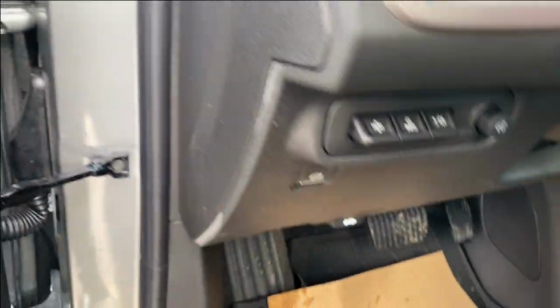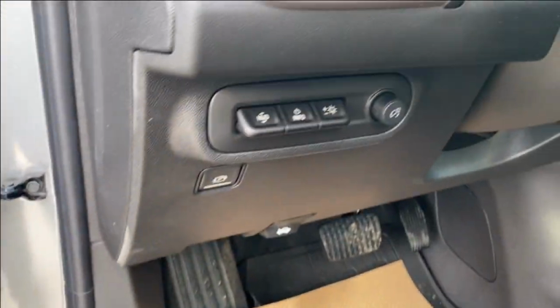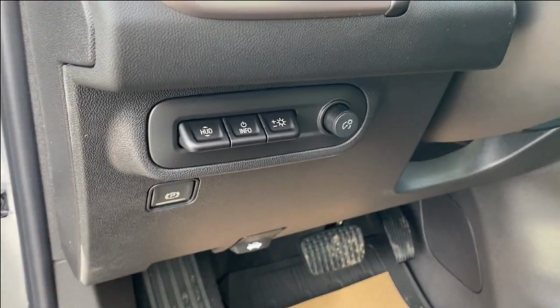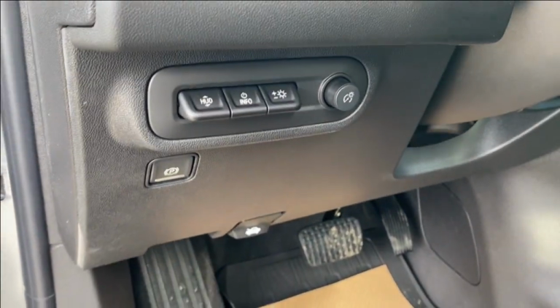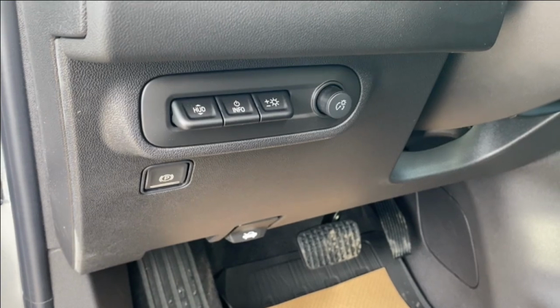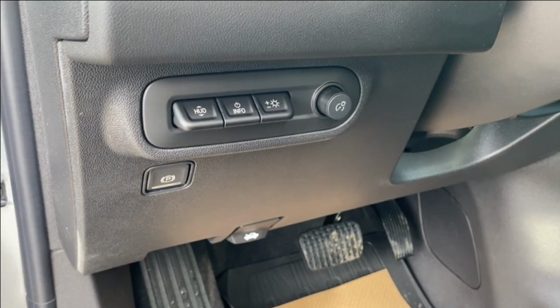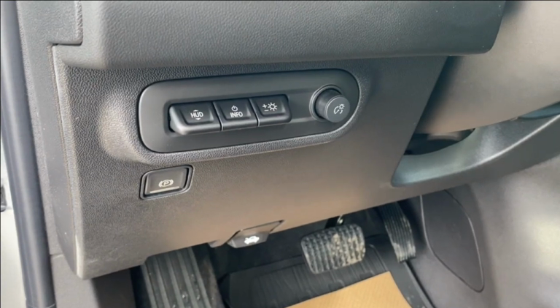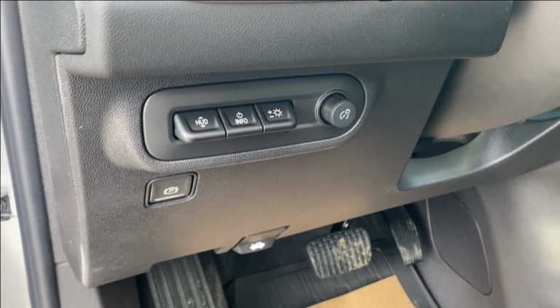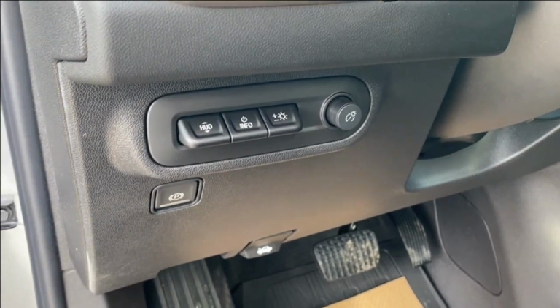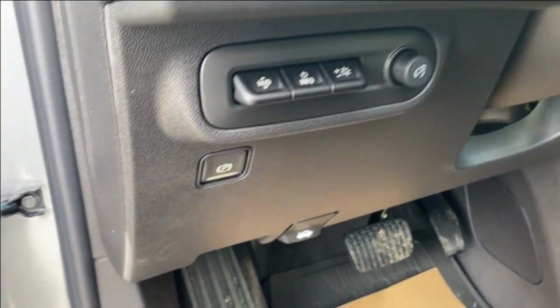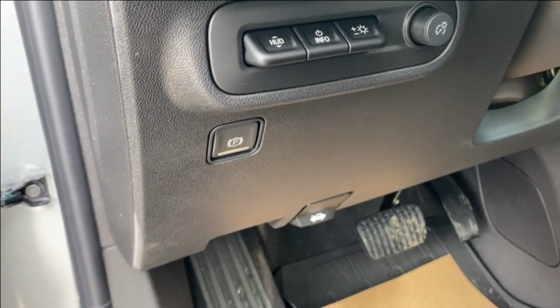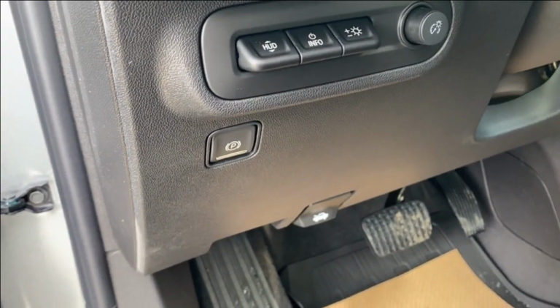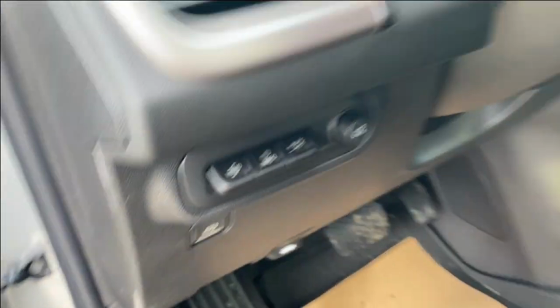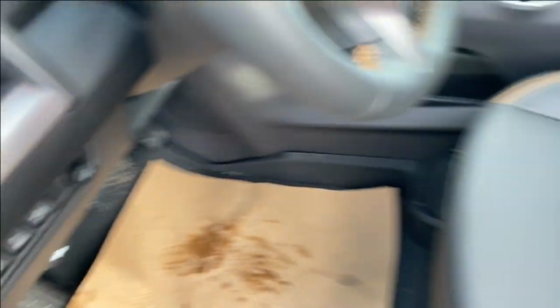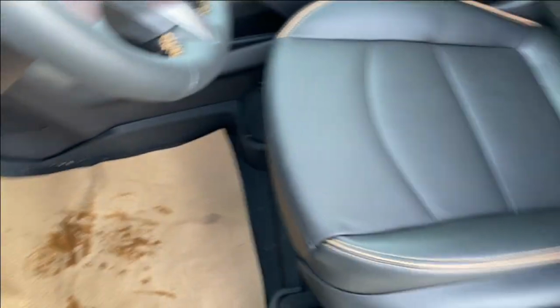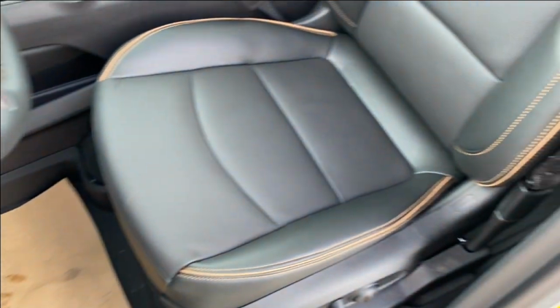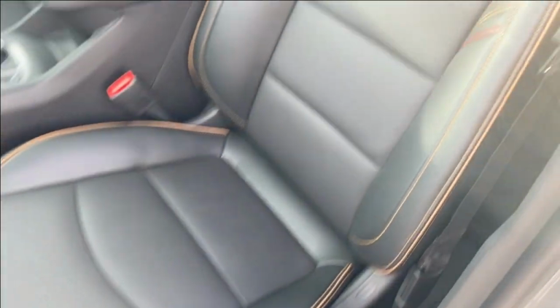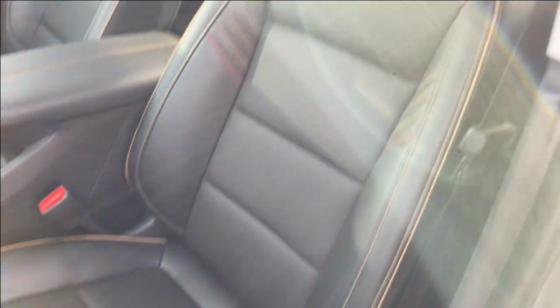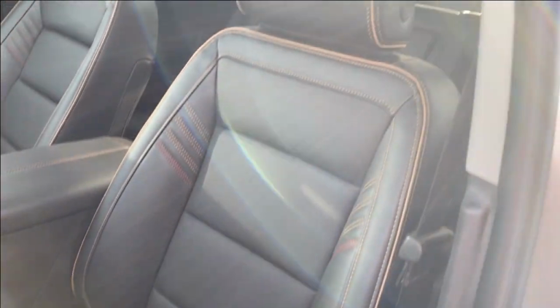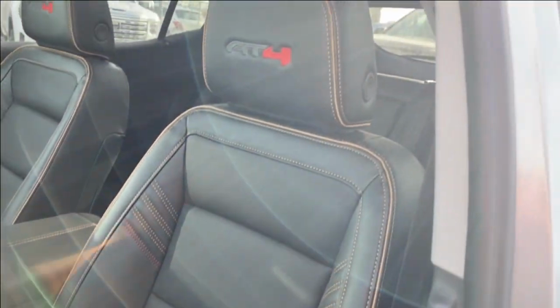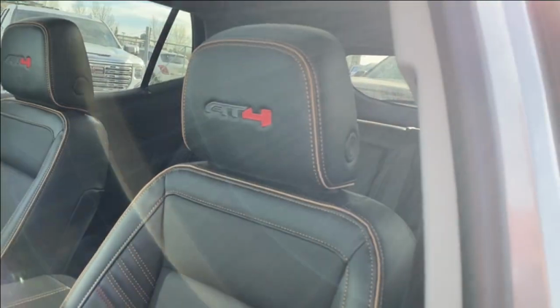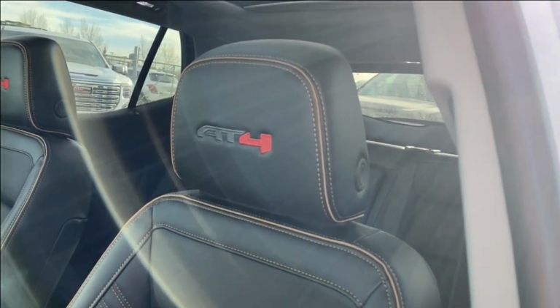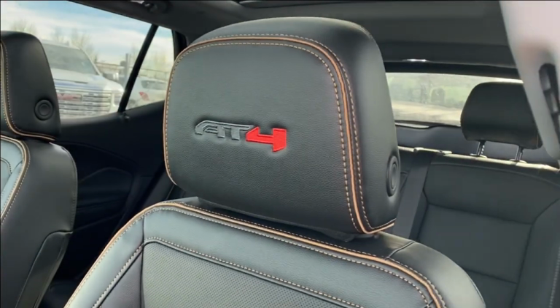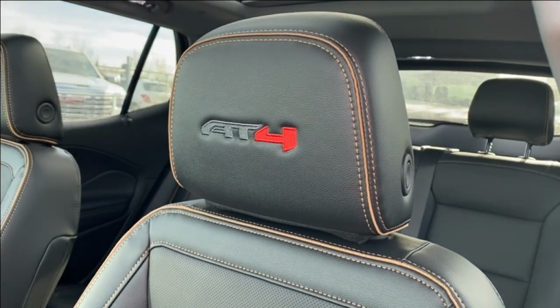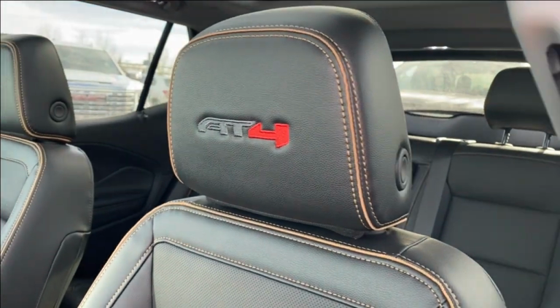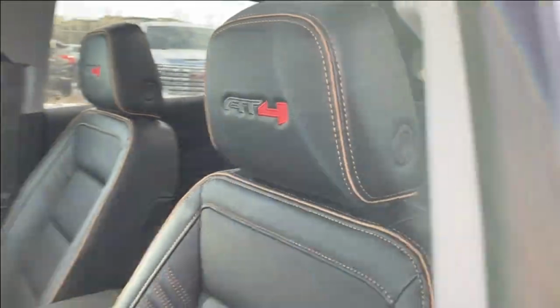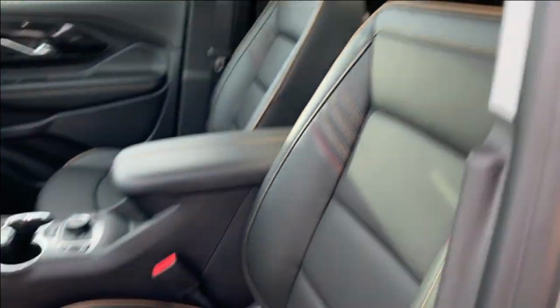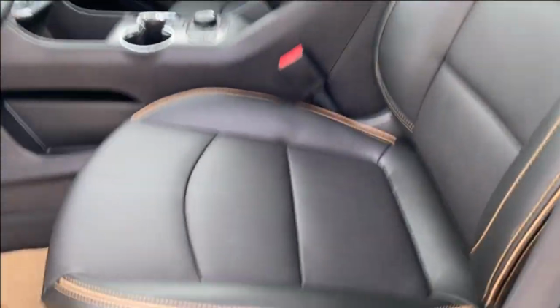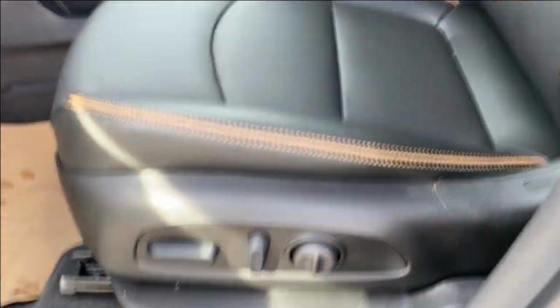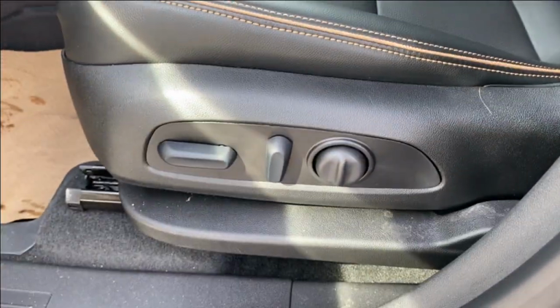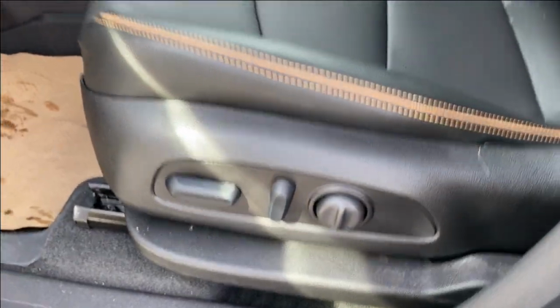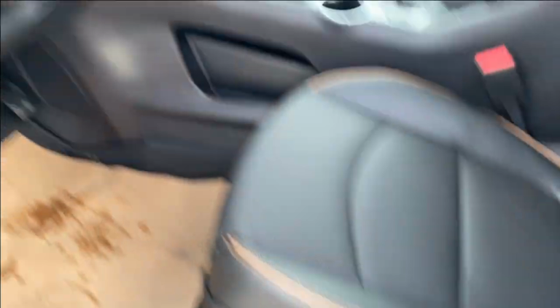On the panel next to the steering wheel you'll find your heads-up display settings, some interior lighting controls and your electronic parking brake. Black leather bucket seats with brown stitching throughout and the AT4 emblem on the headrest, with power controls and lumbar support on the side.